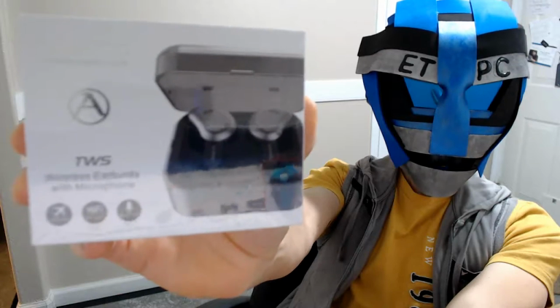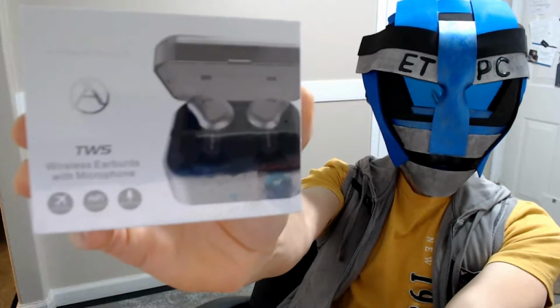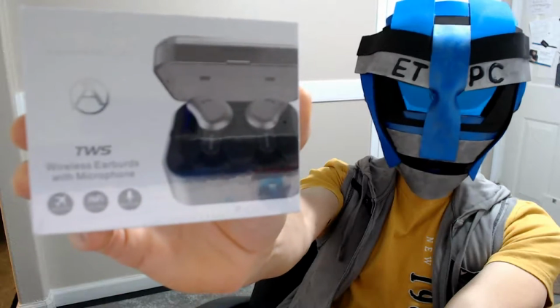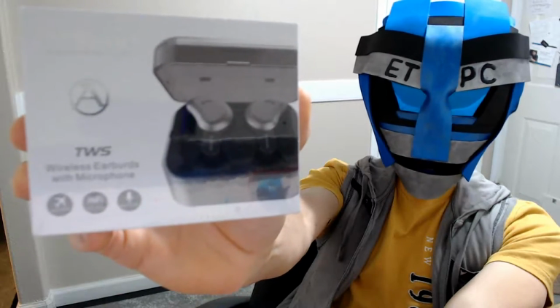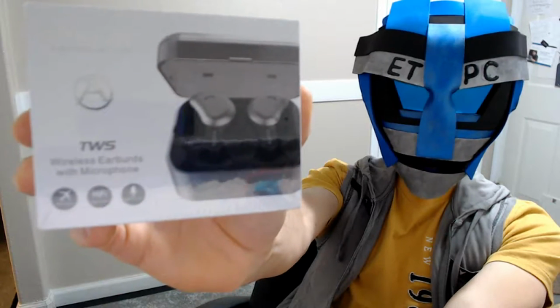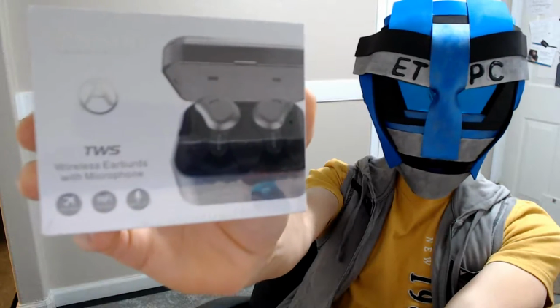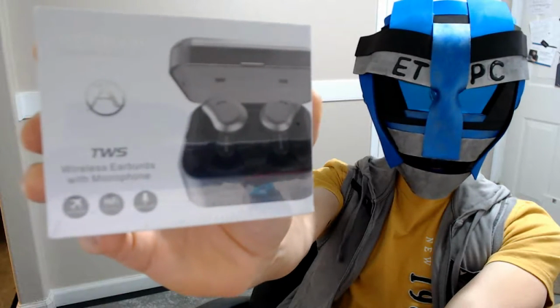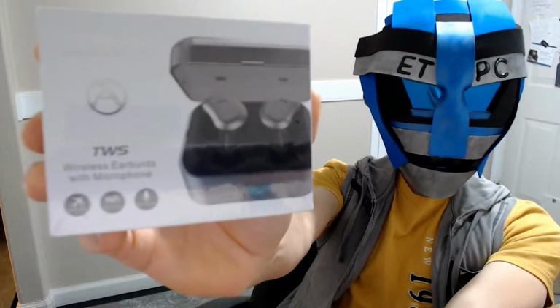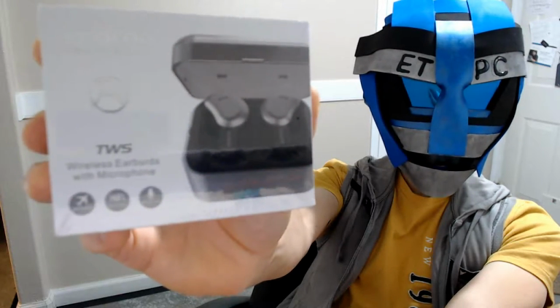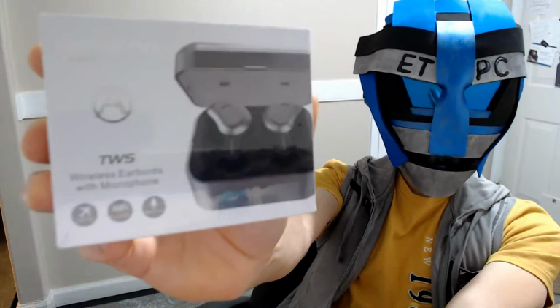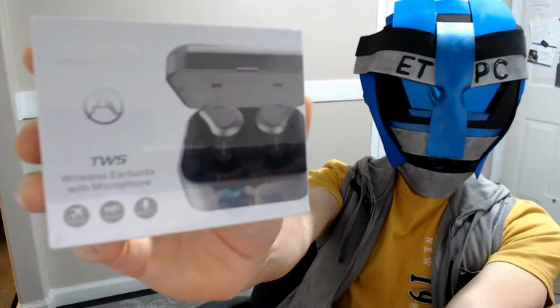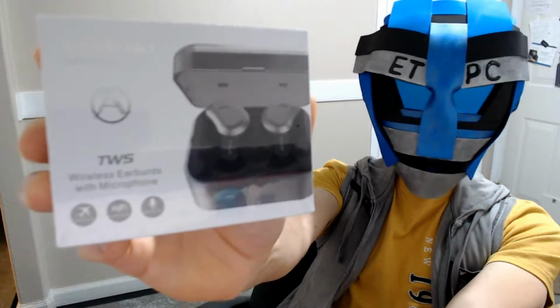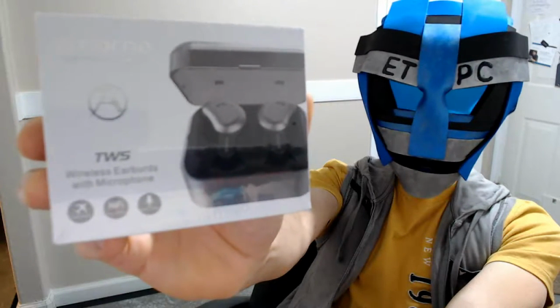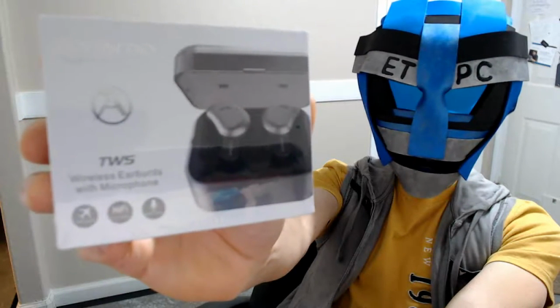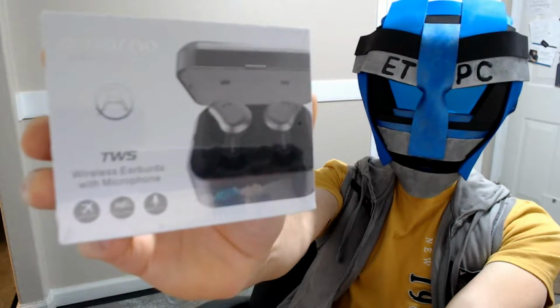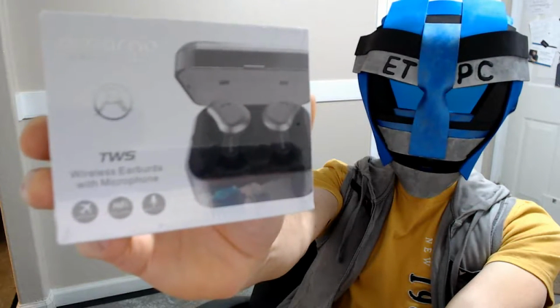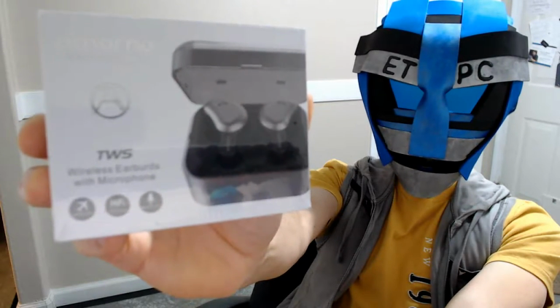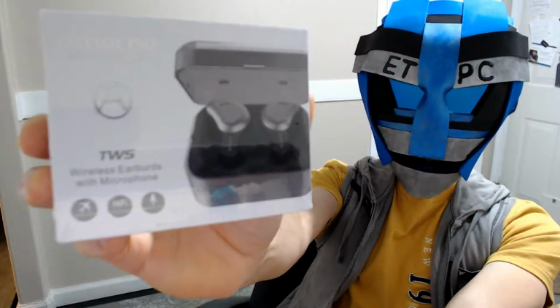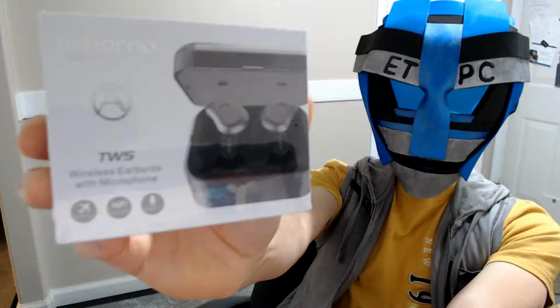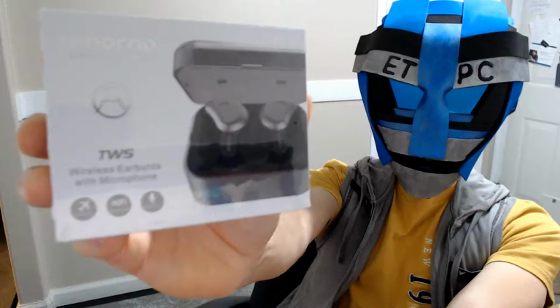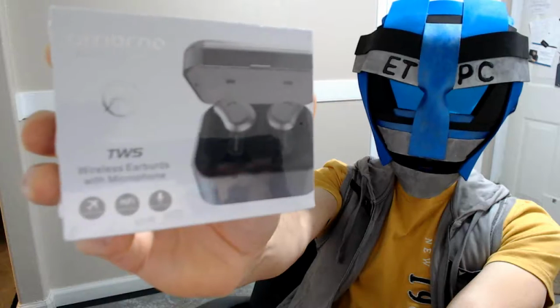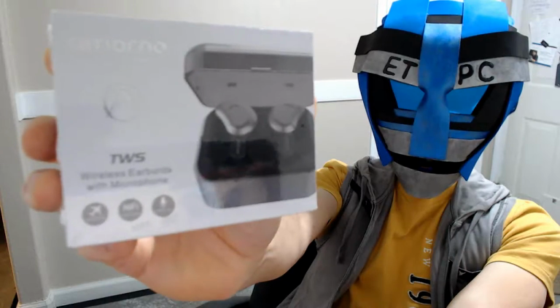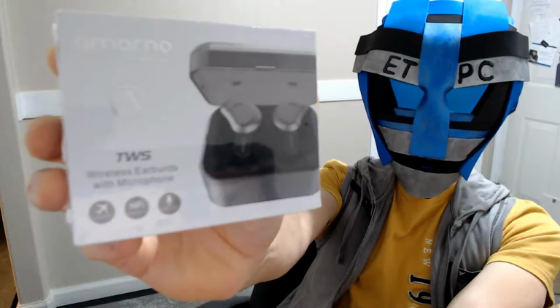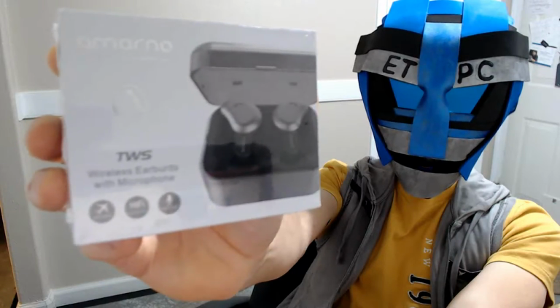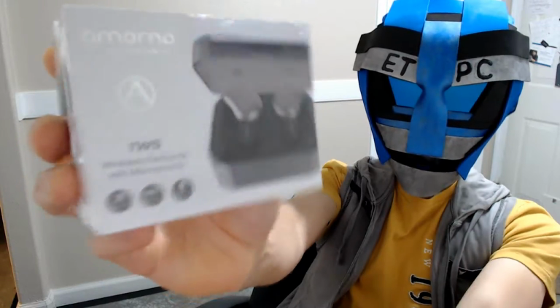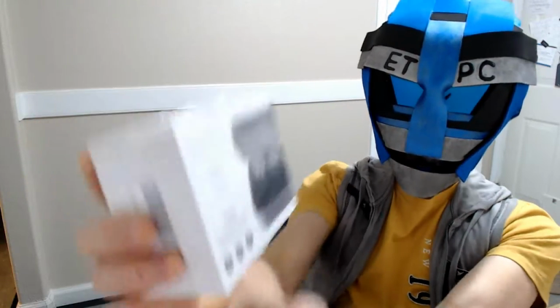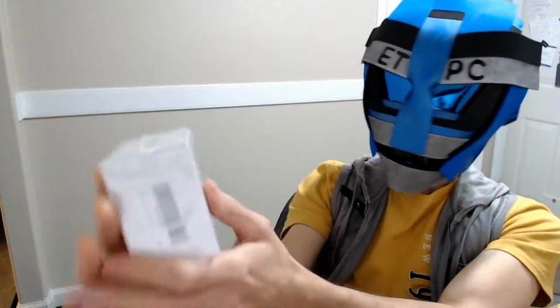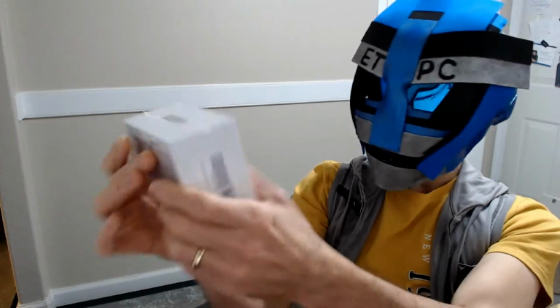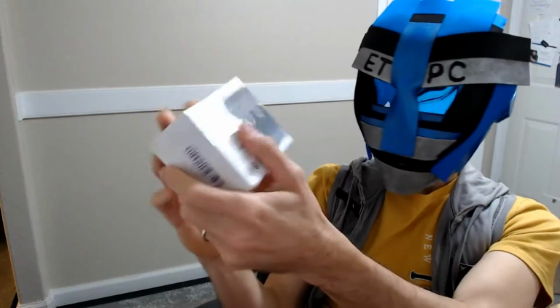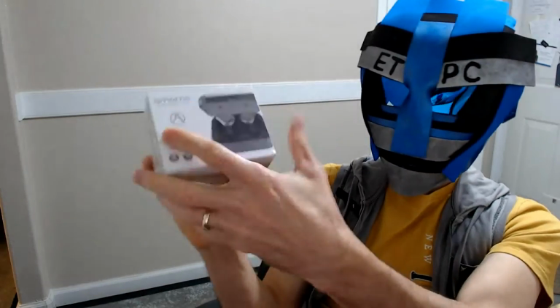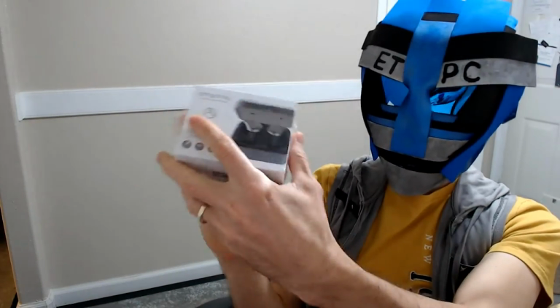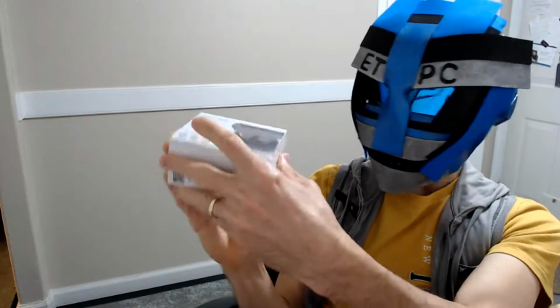Alright friends, welcome back to another unboxing. Today we are checking out some wireless earbuds. These are from Amorno — True Bluetooth headphones.